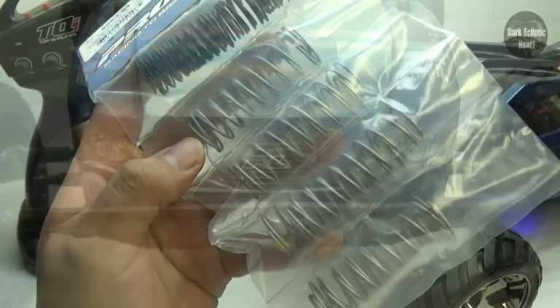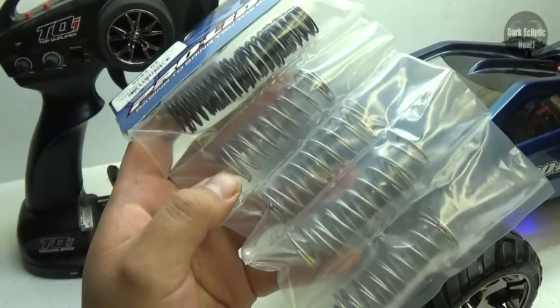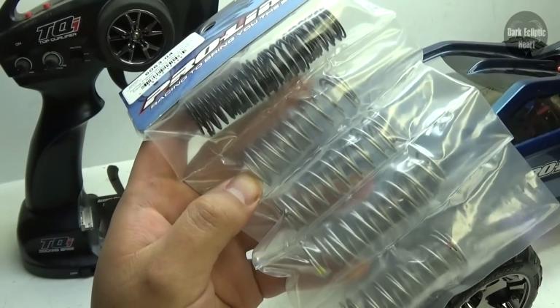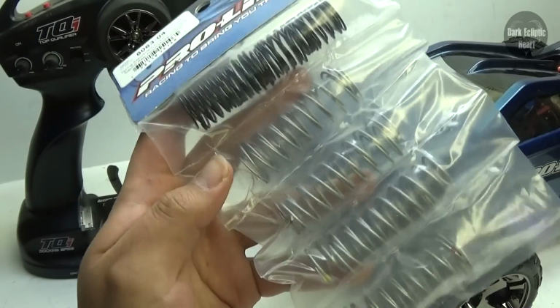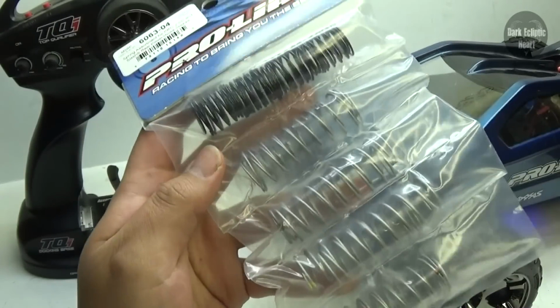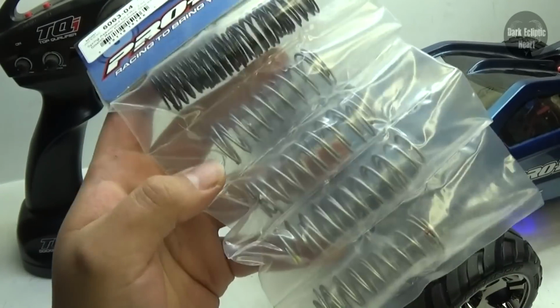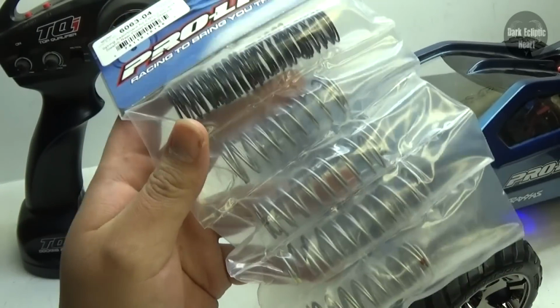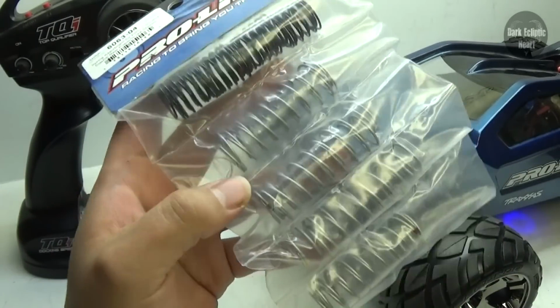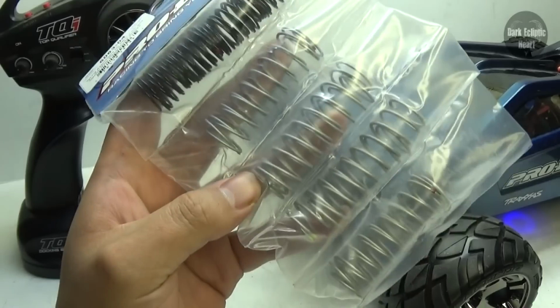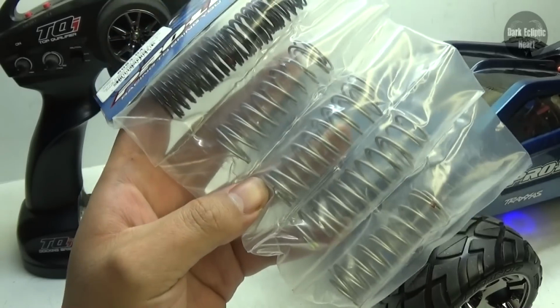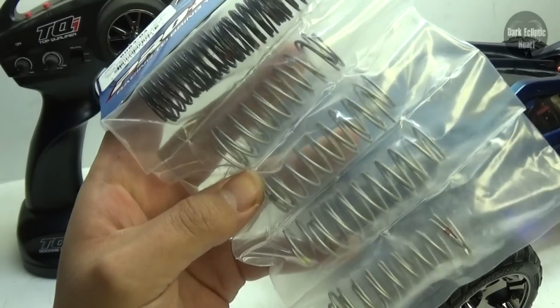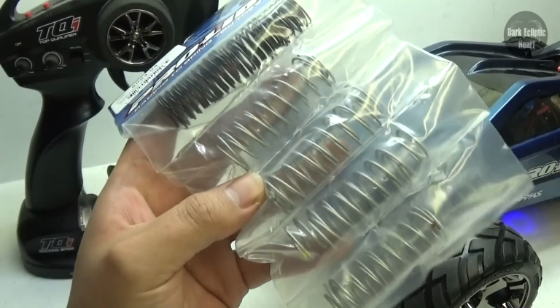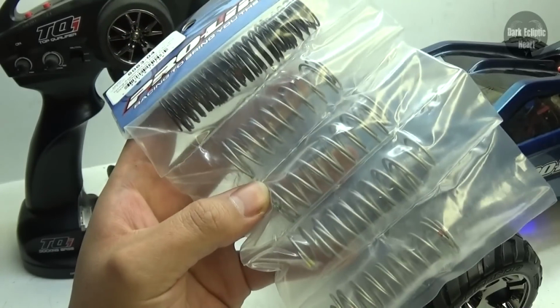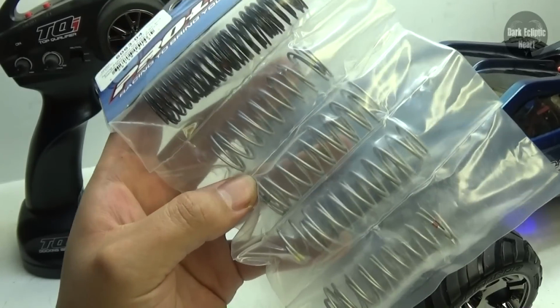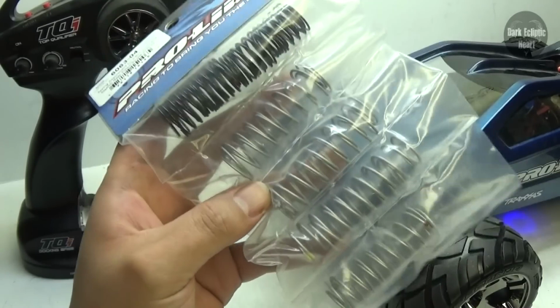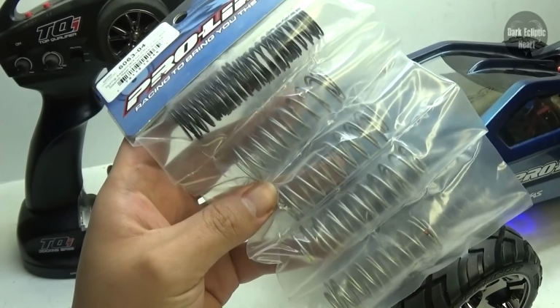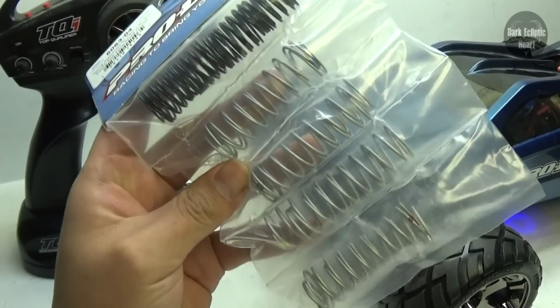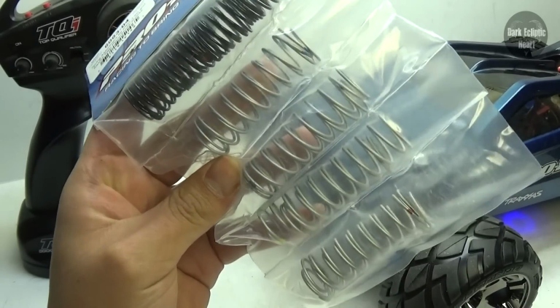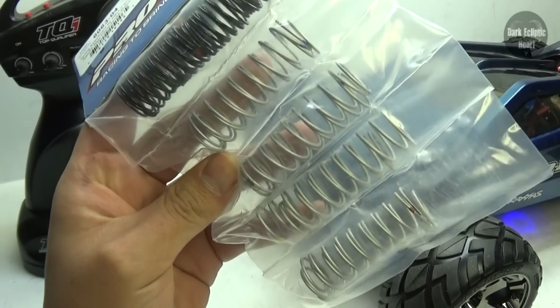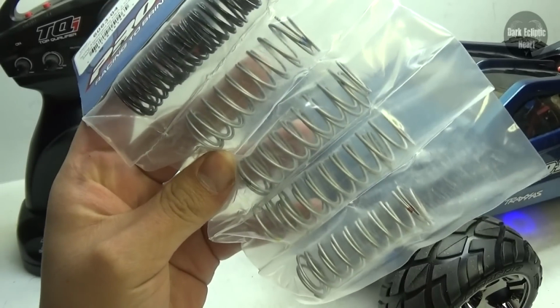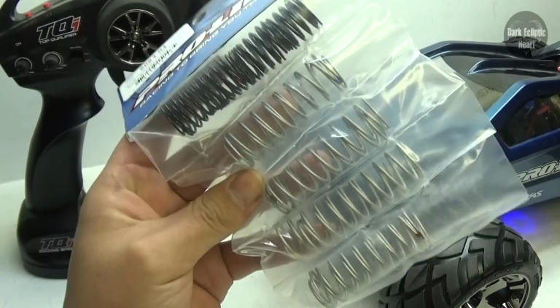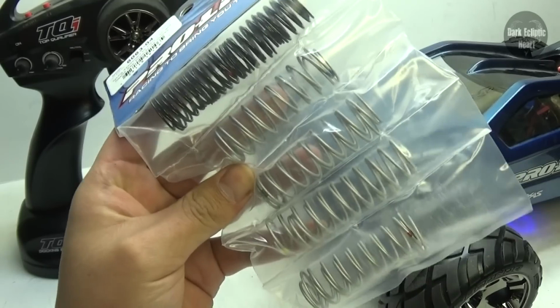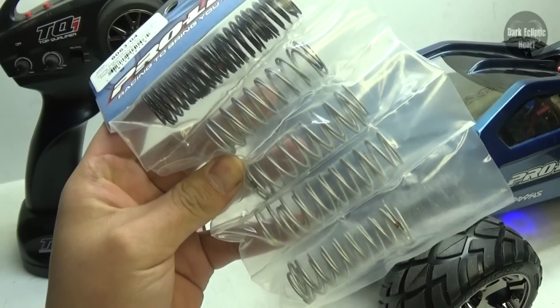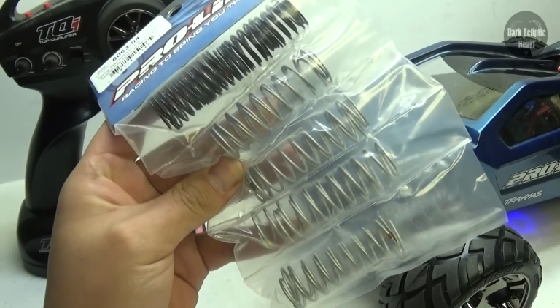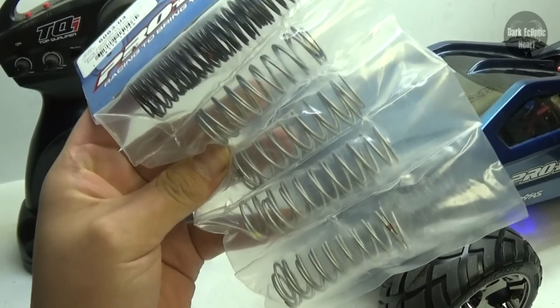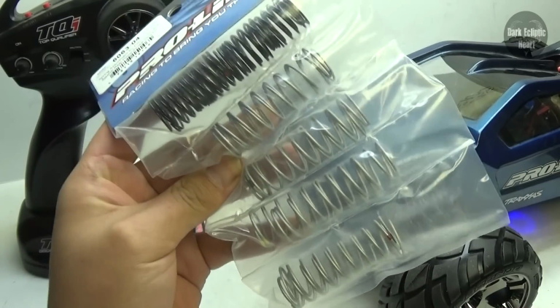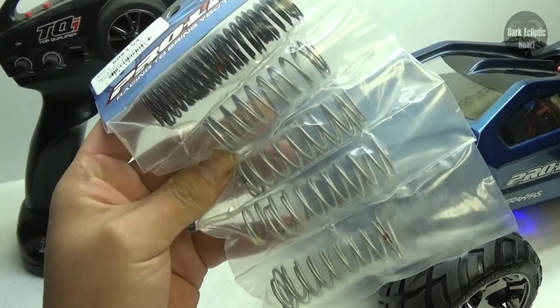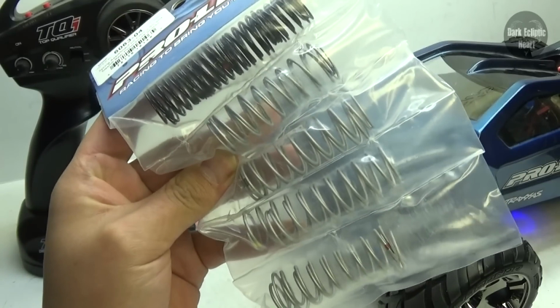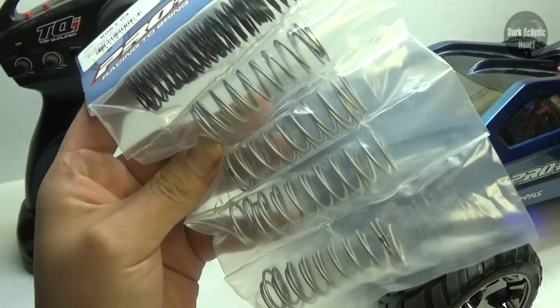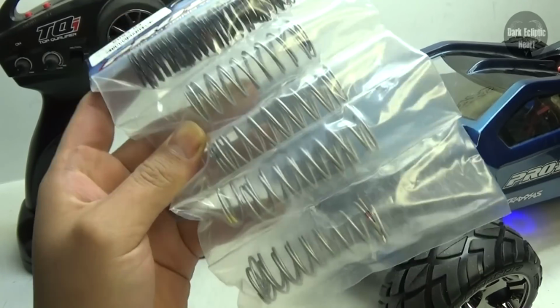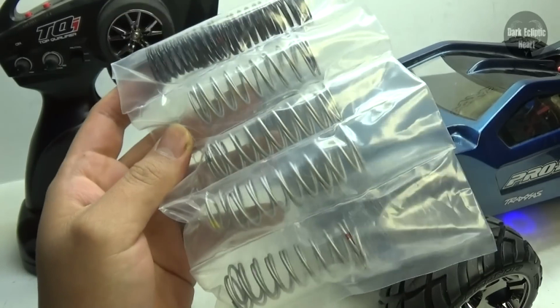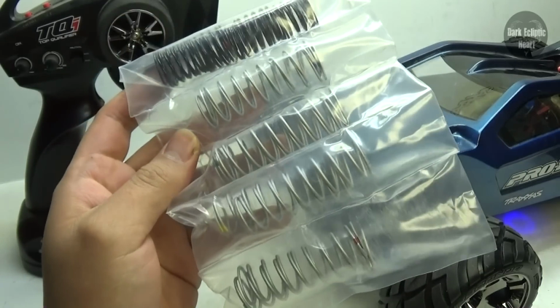Today I'm going to be installing Proline's Rear Assorted Spring Set for the Power Strokes. I've been wanting to get this for a while now, ever since I got the Power Strokes from Coyote0976. Thank you again, by the way.